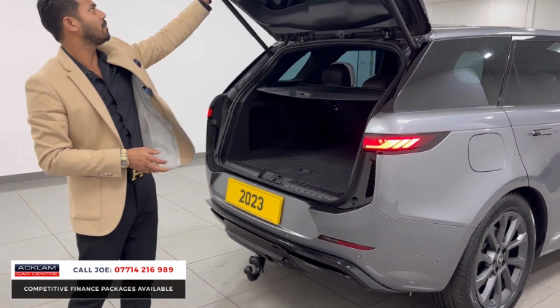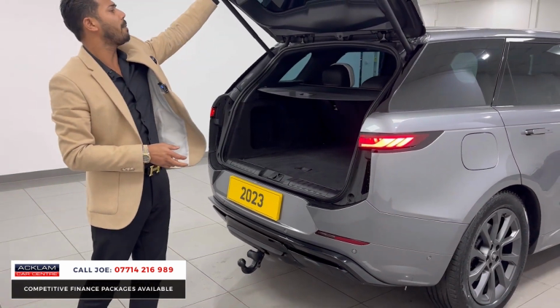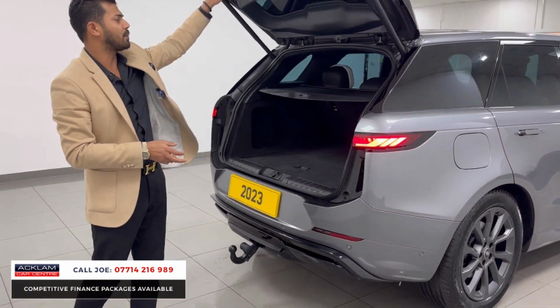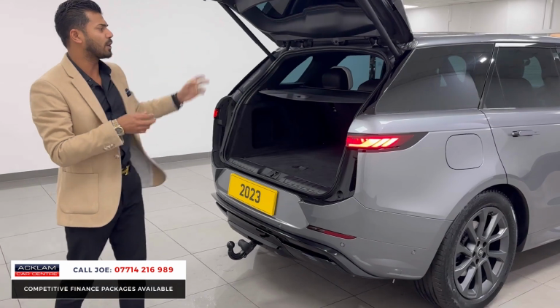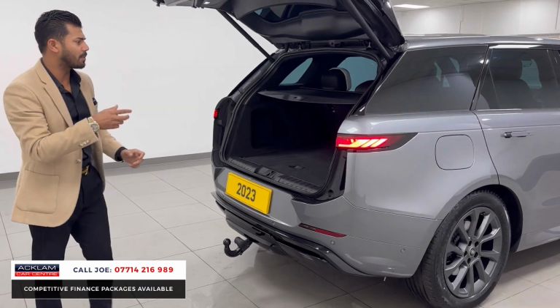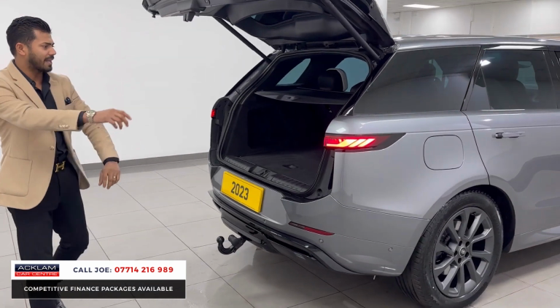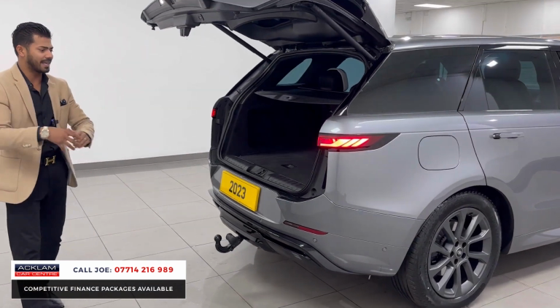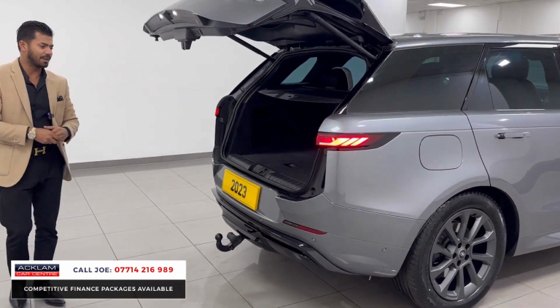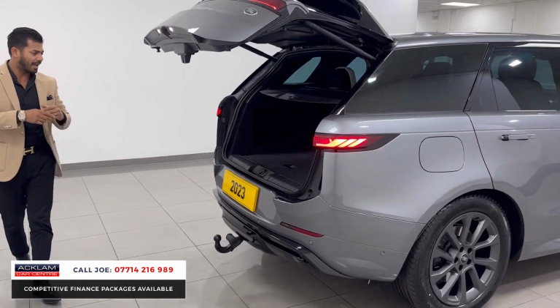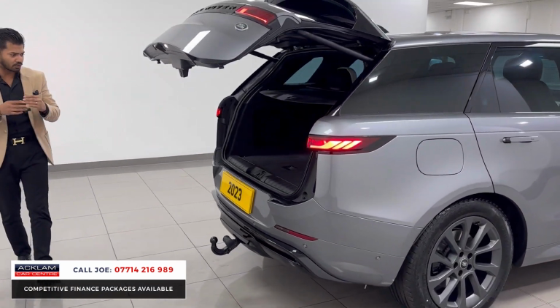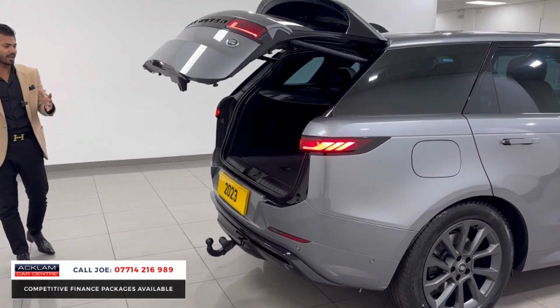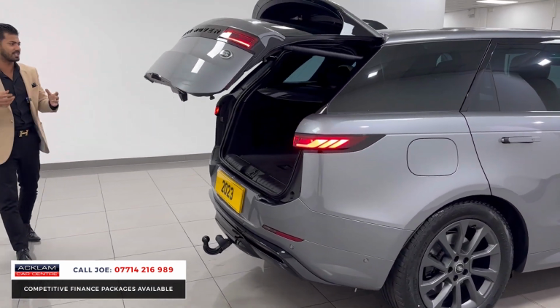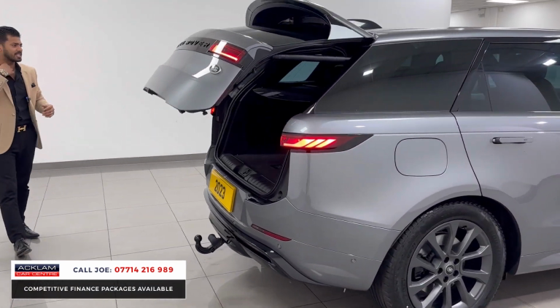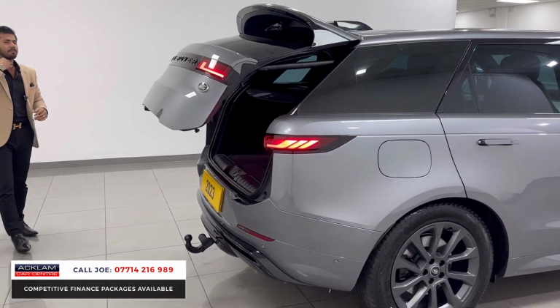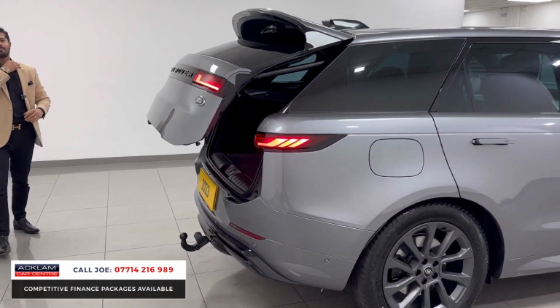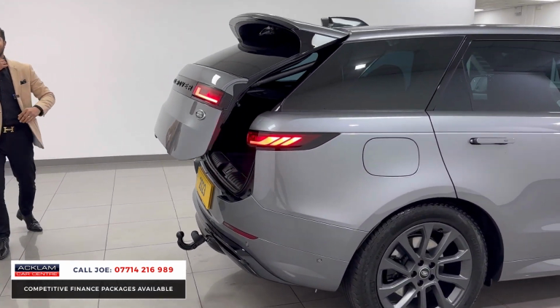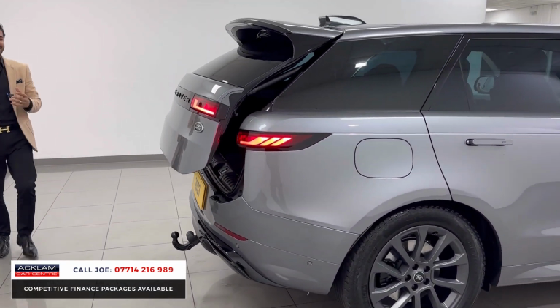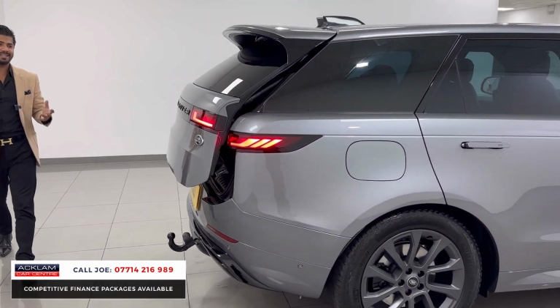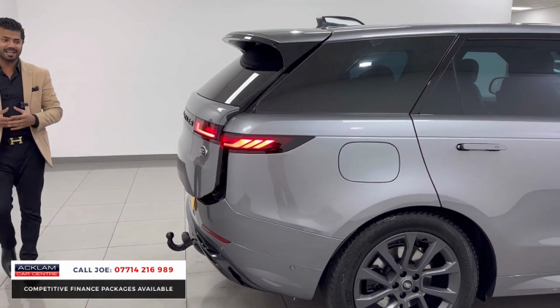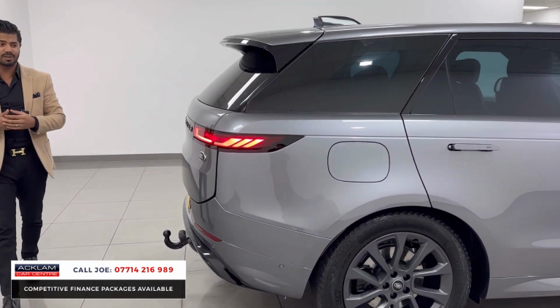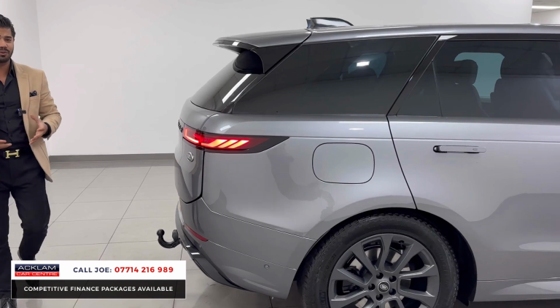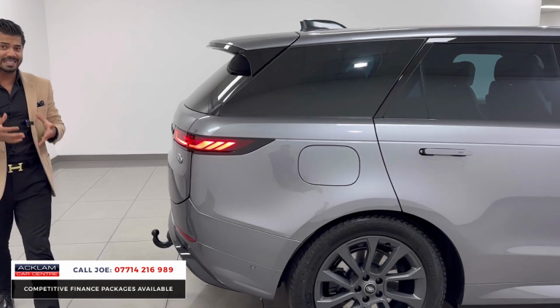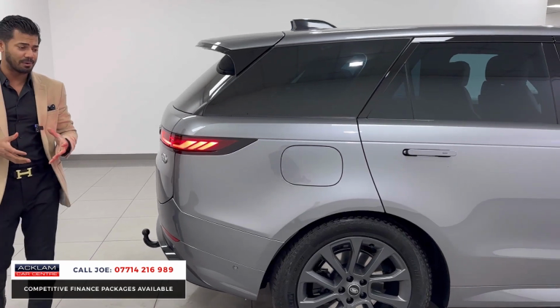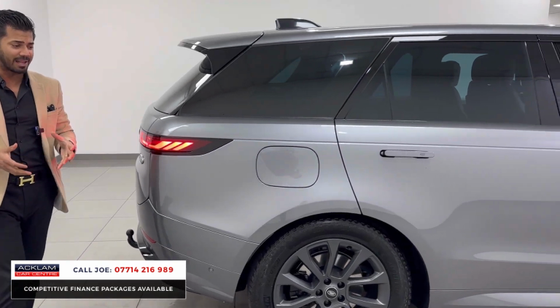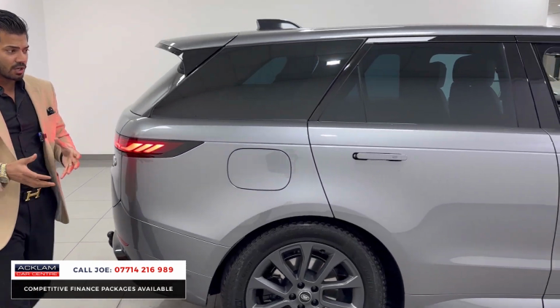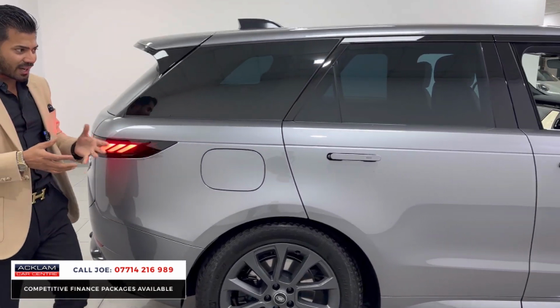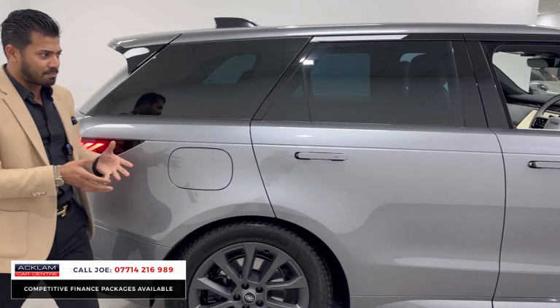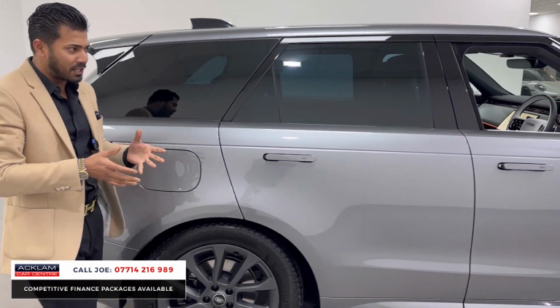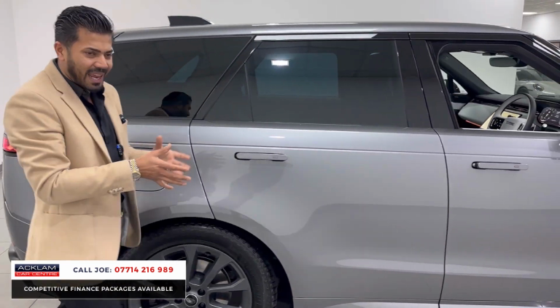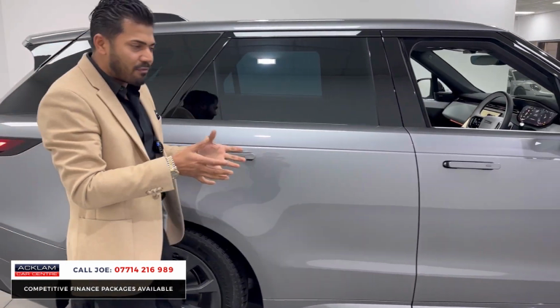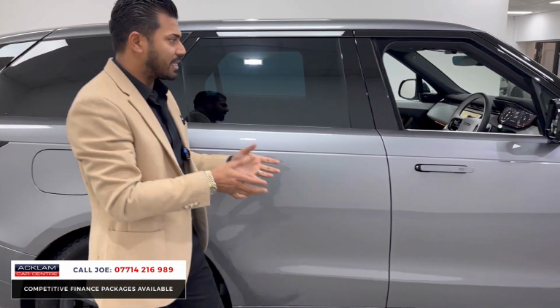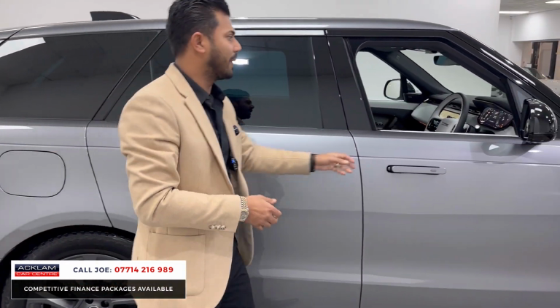Normally I would spend a couple of seconds telling you that the car's got no scratches or dents, but in this particular case the car has done literally delivery miles, so it is brand new in every single way.